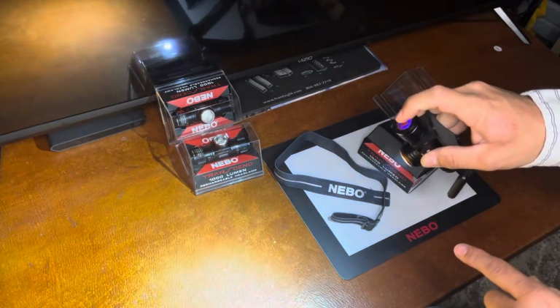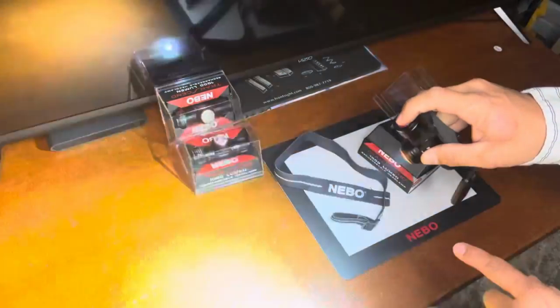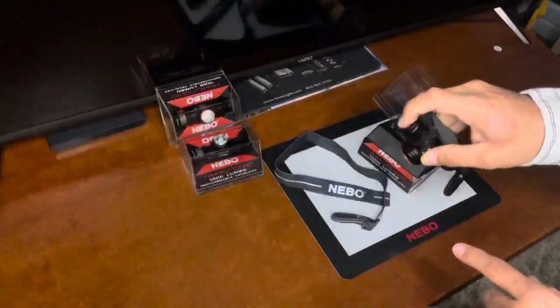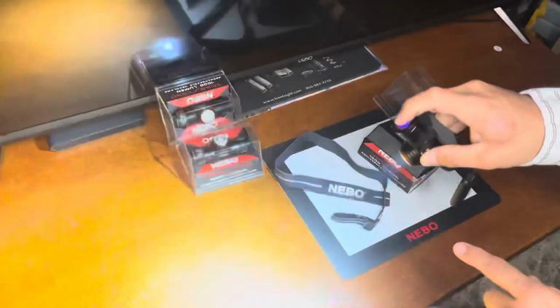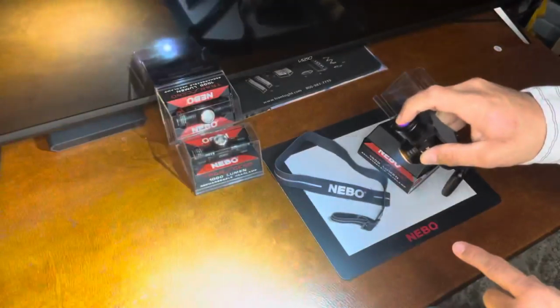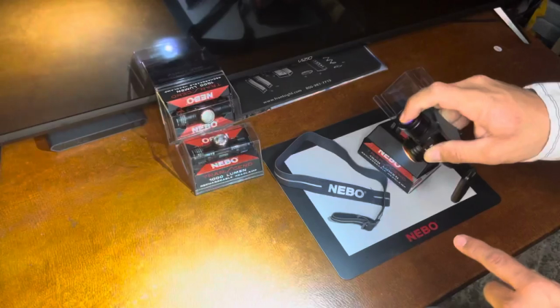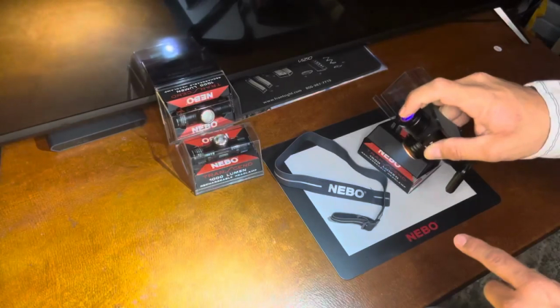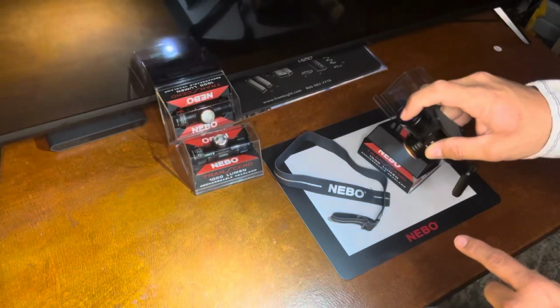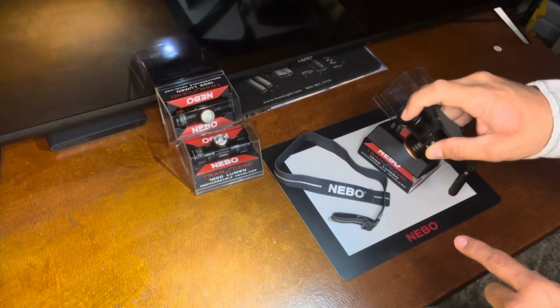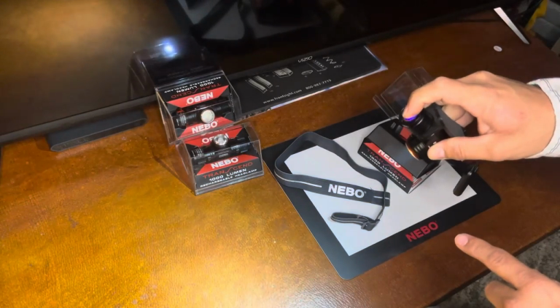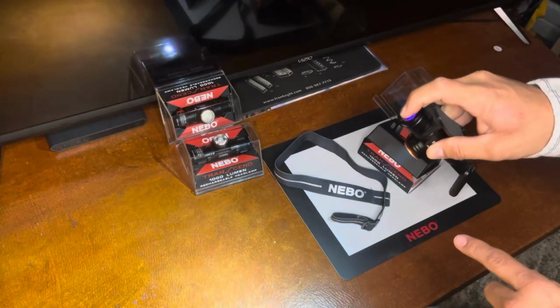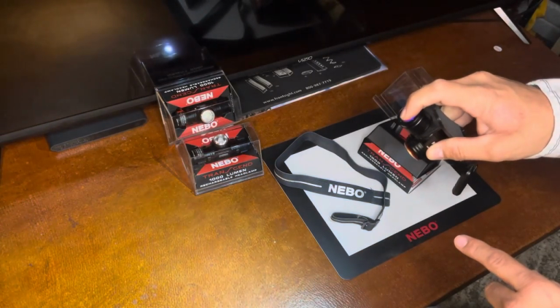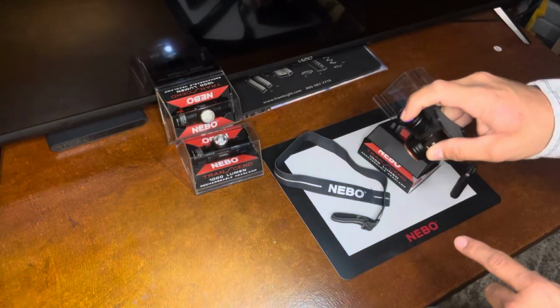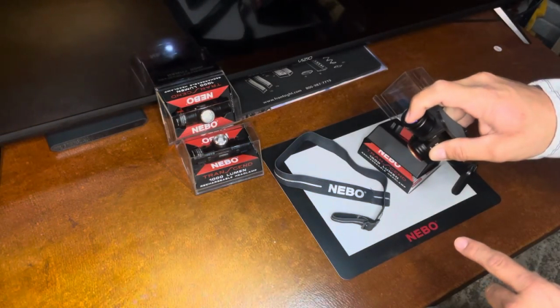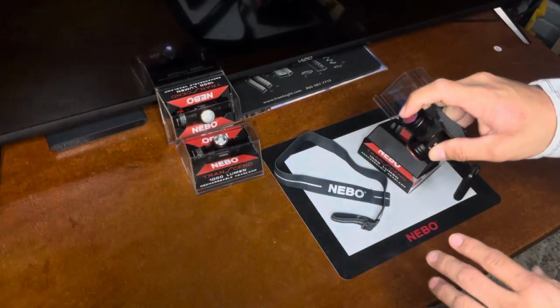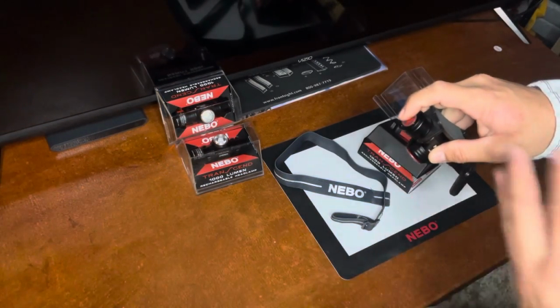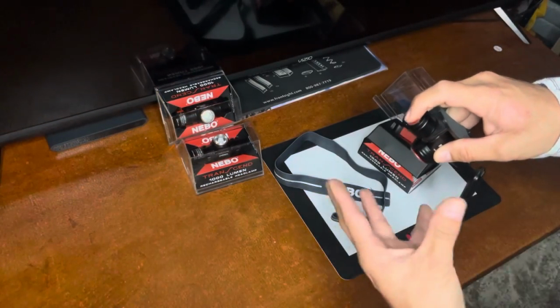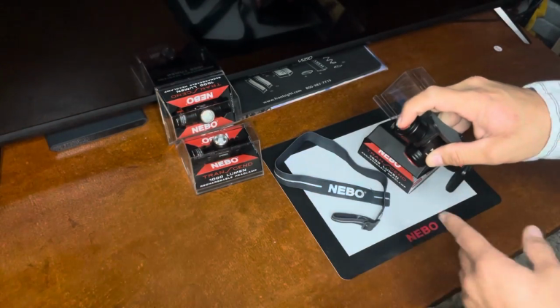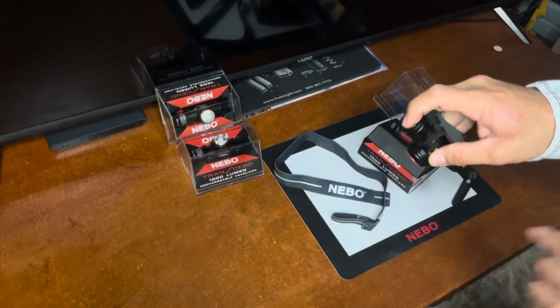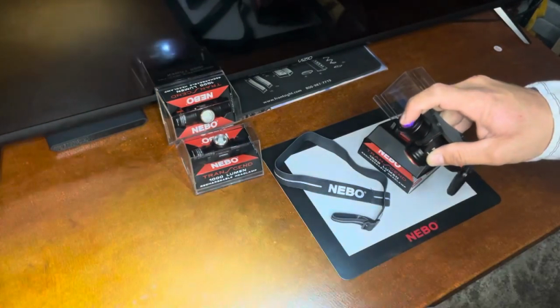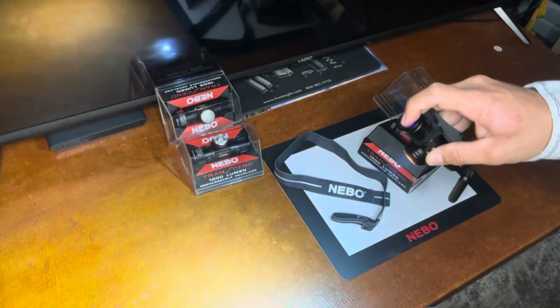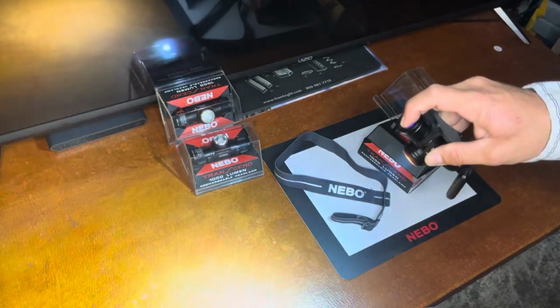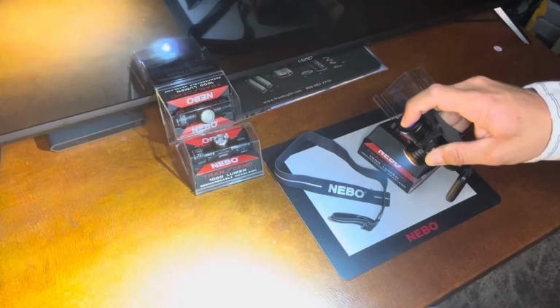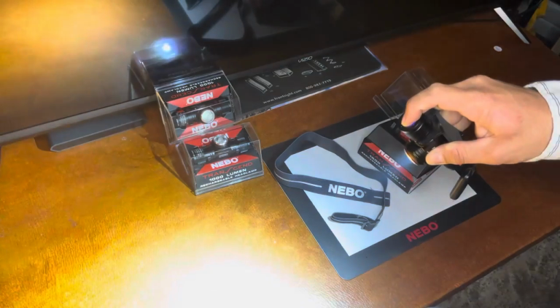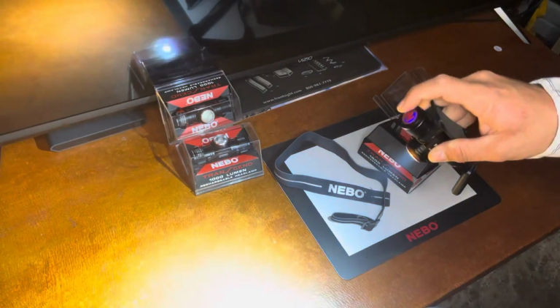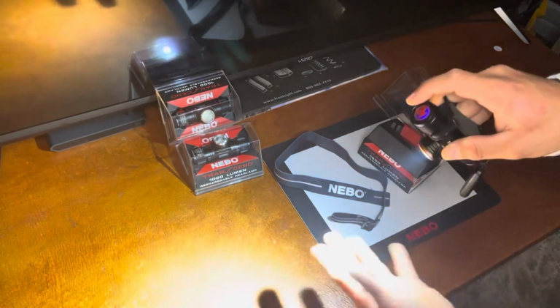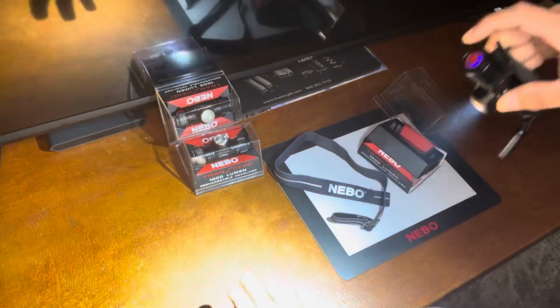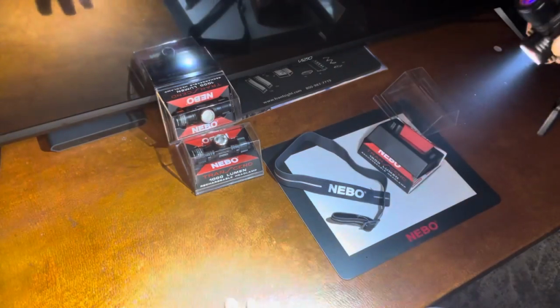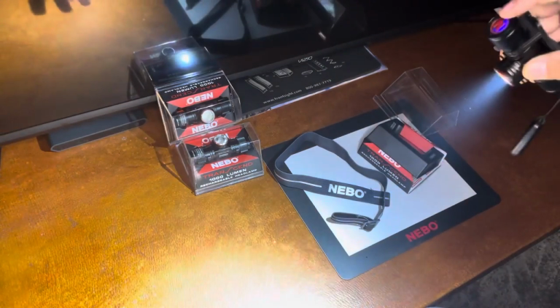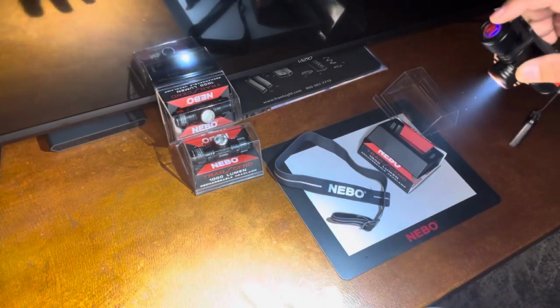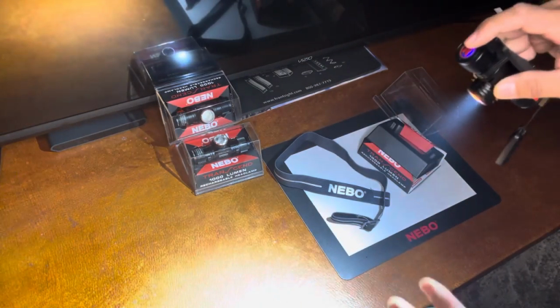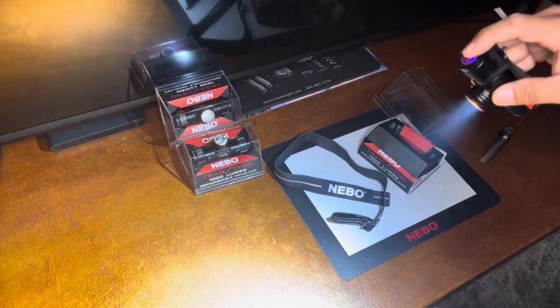And there's the 1000 lumens when you hold the button. So when you turn it on and then you press it for about a second, the 1000 lumens kicks in.